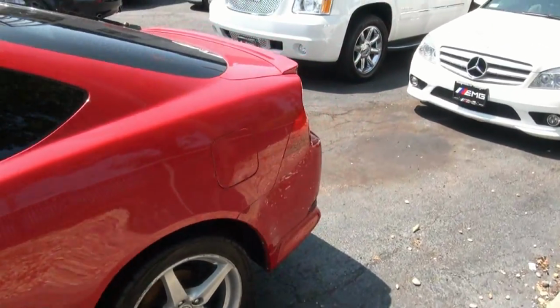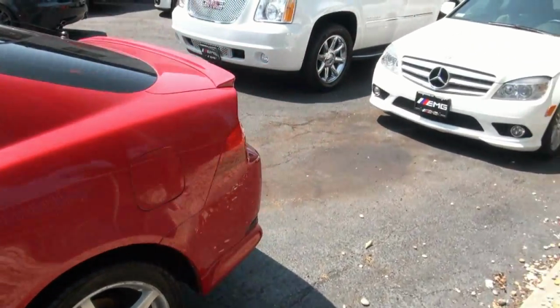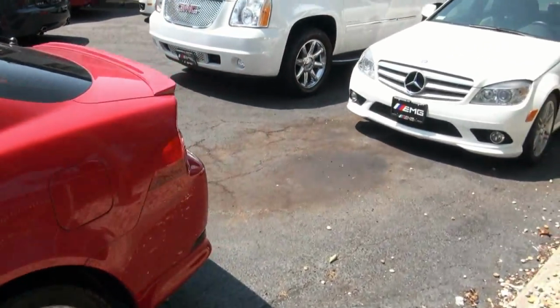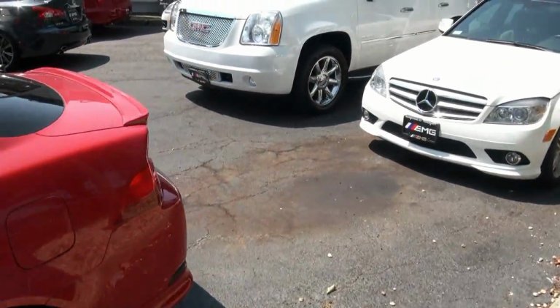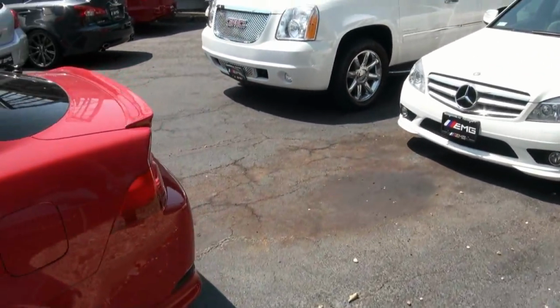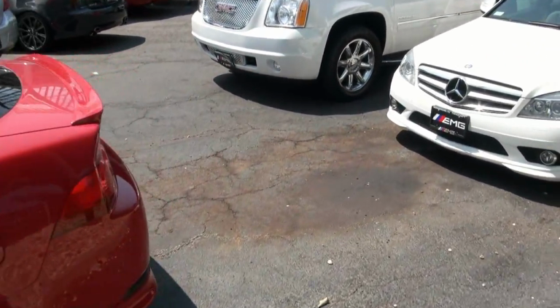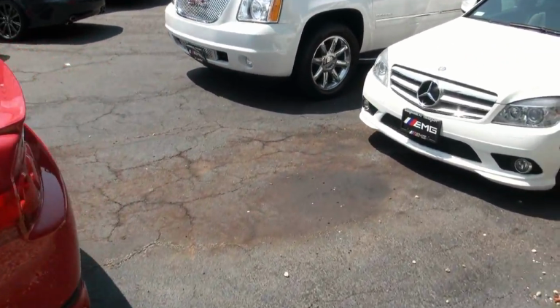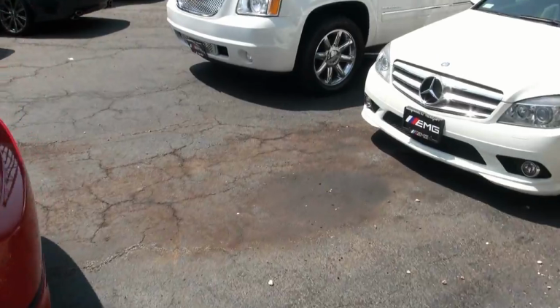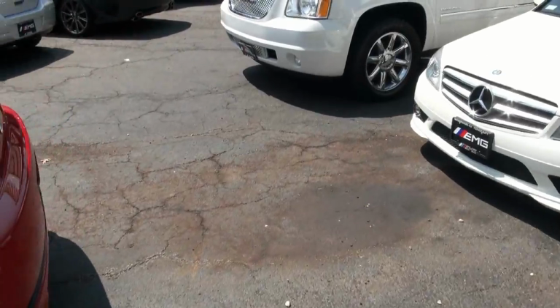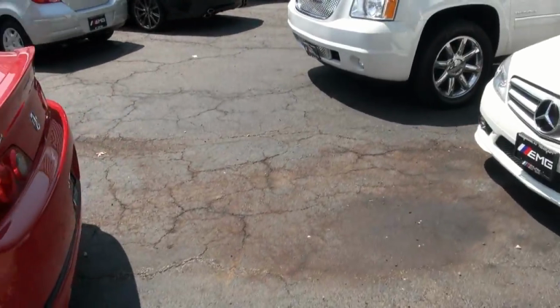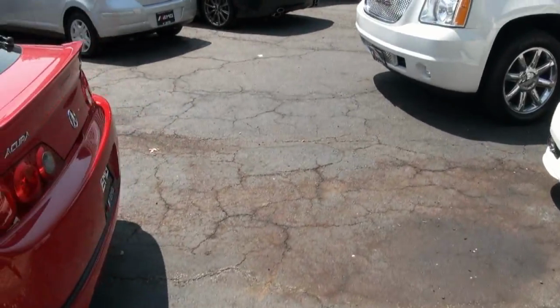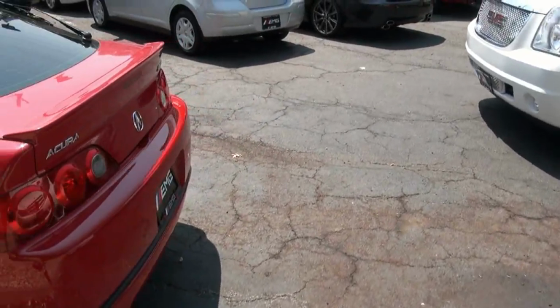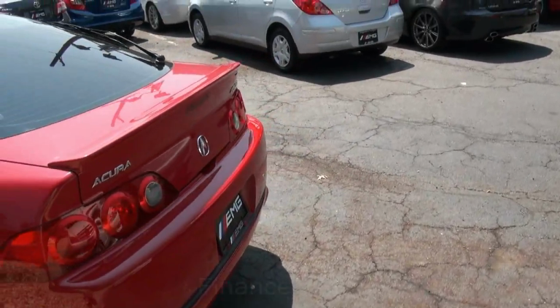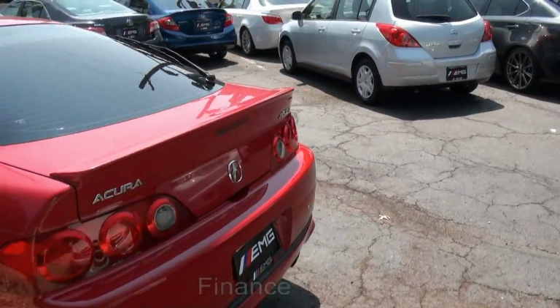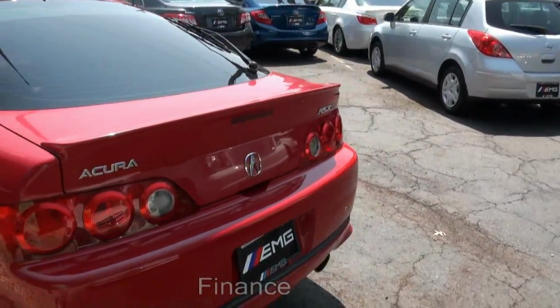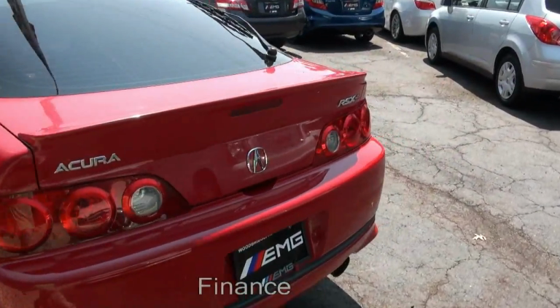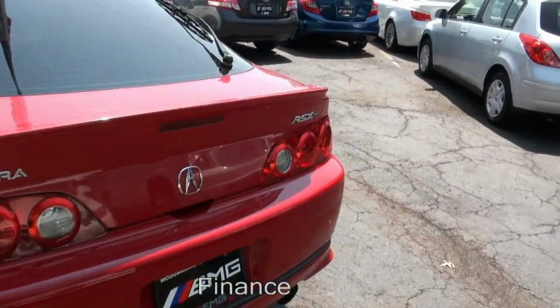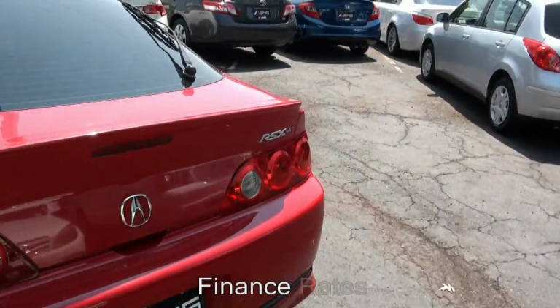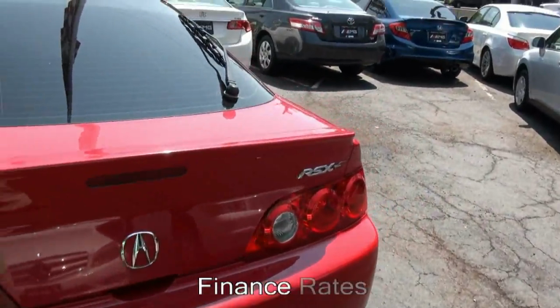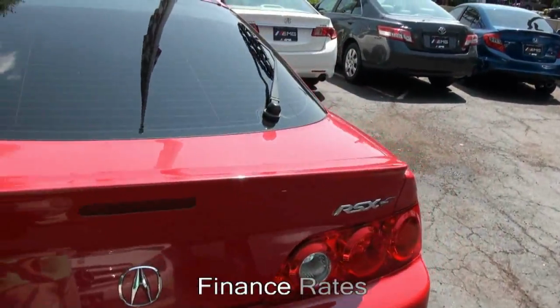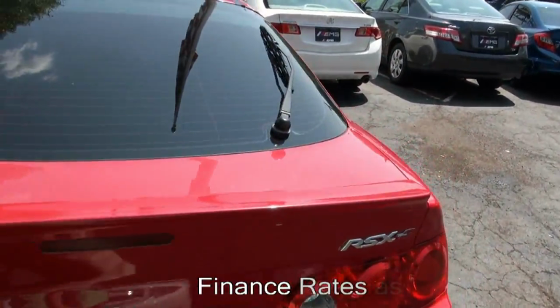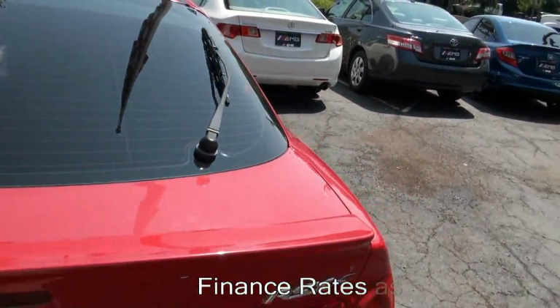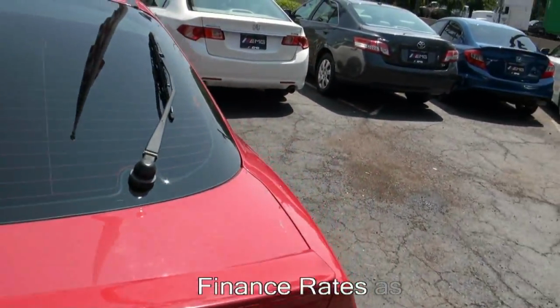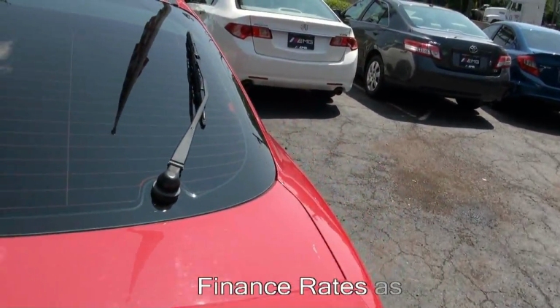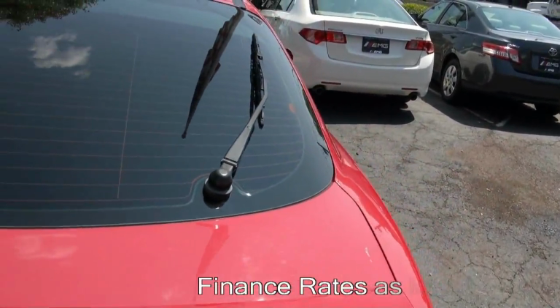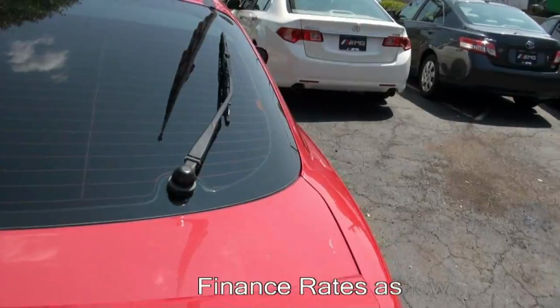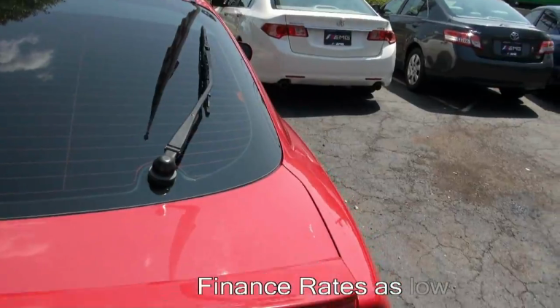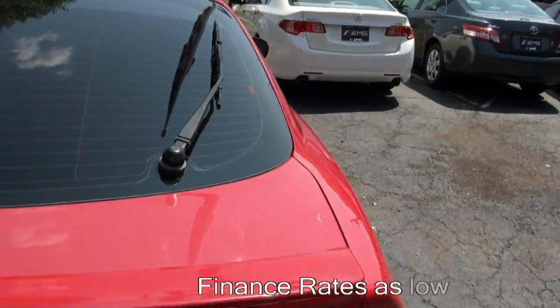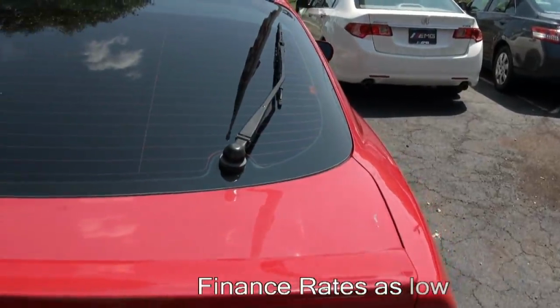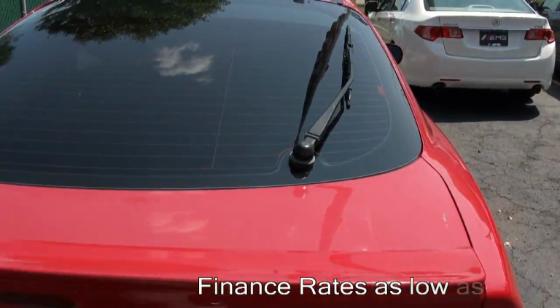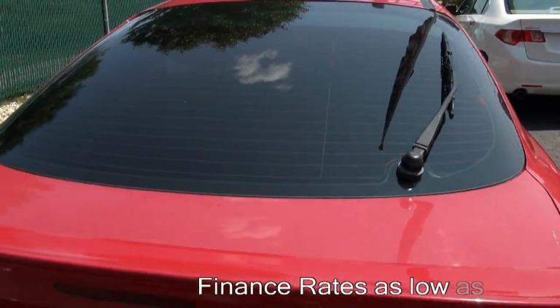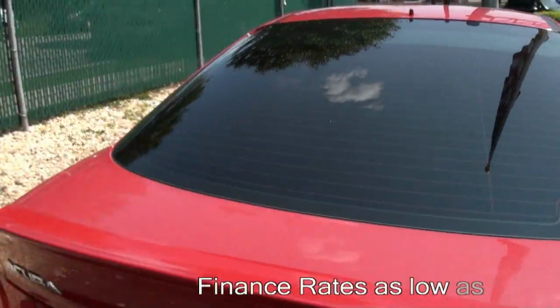Nice ride here. You see a lot of the TLs out there, but not as many RSXs anymore. They're becoming quite rare.